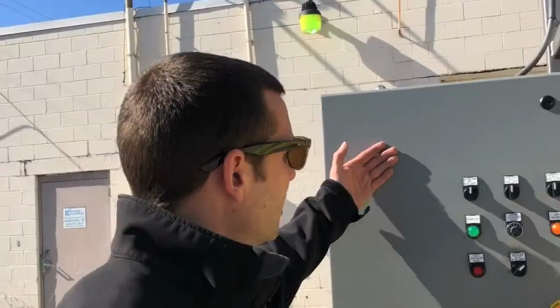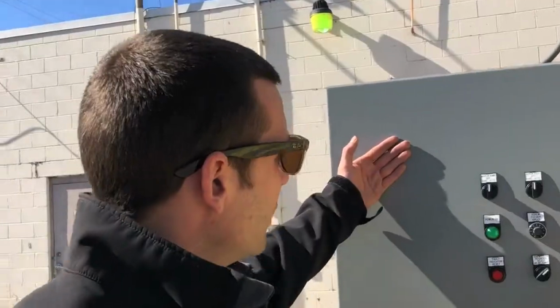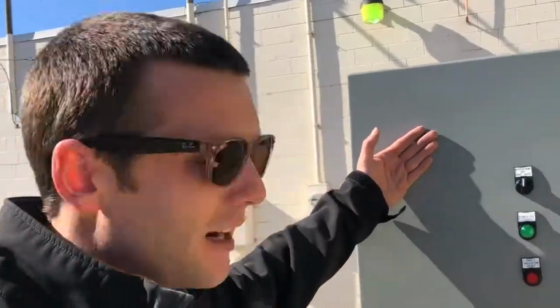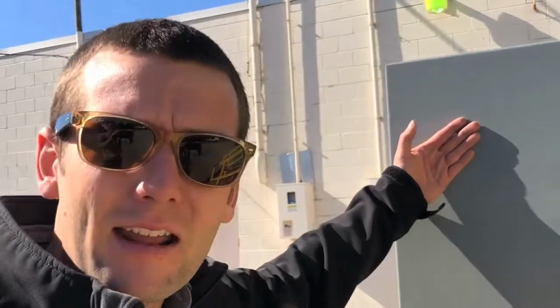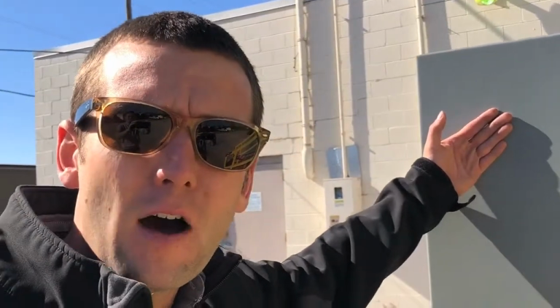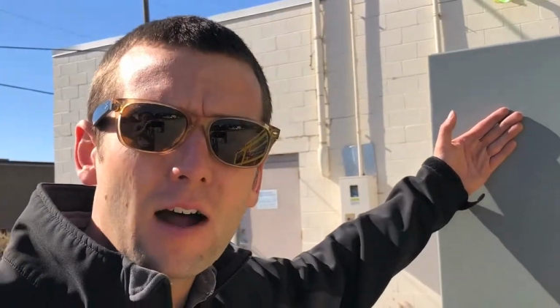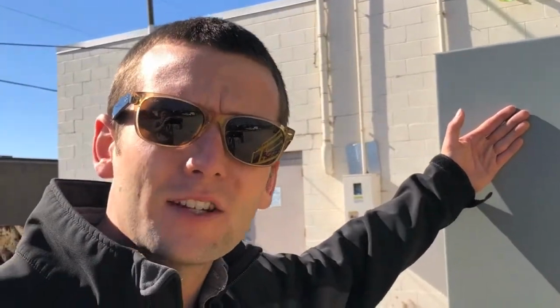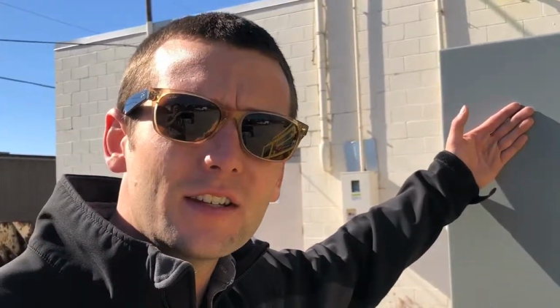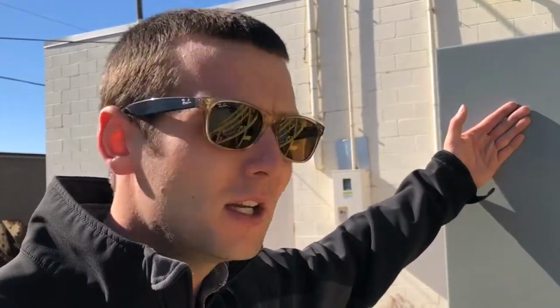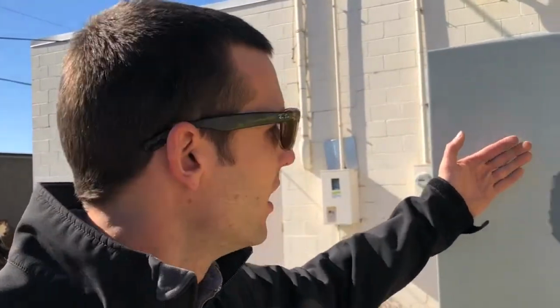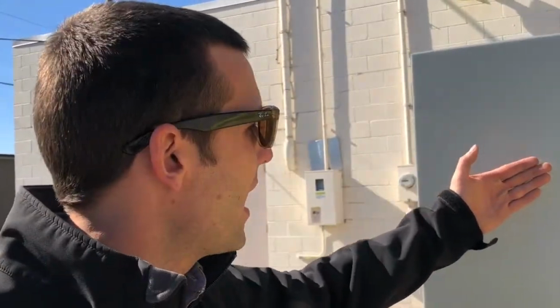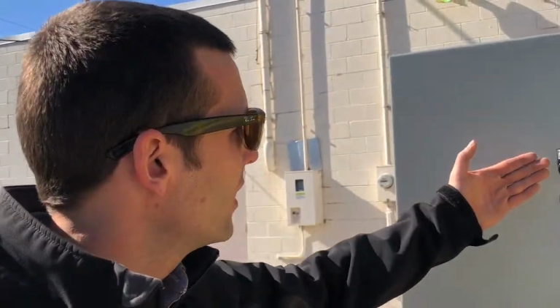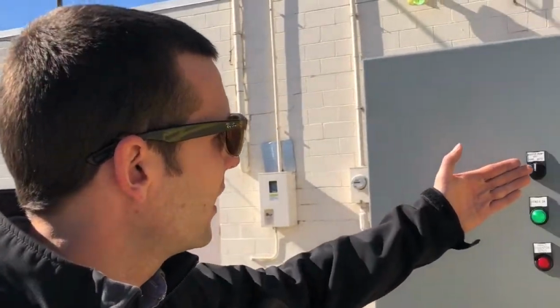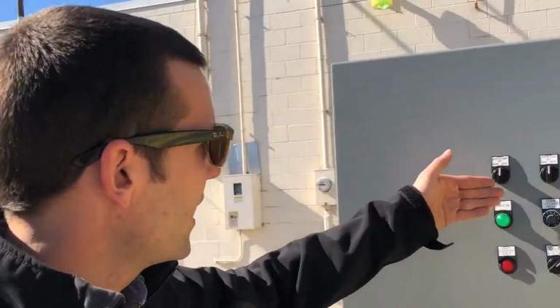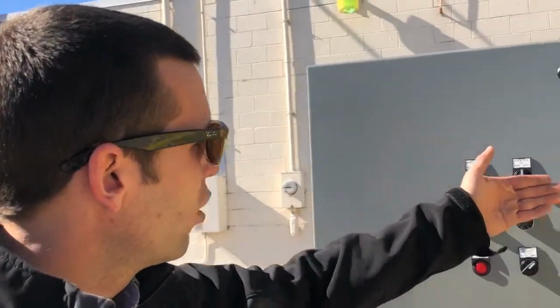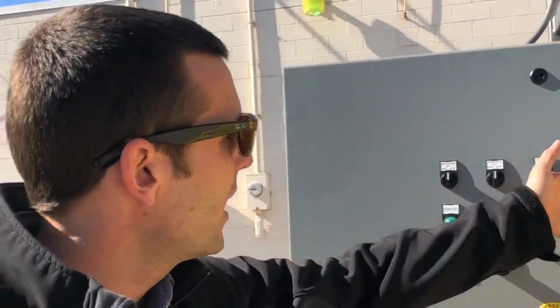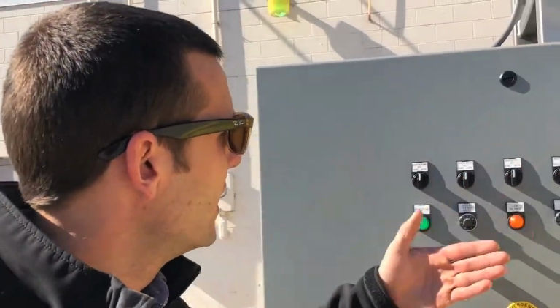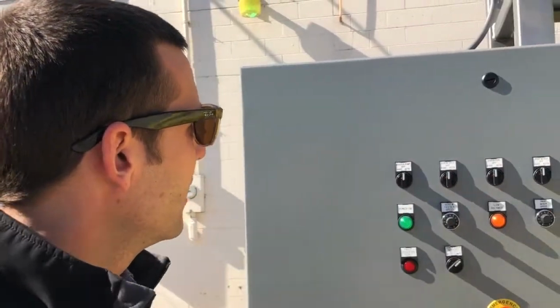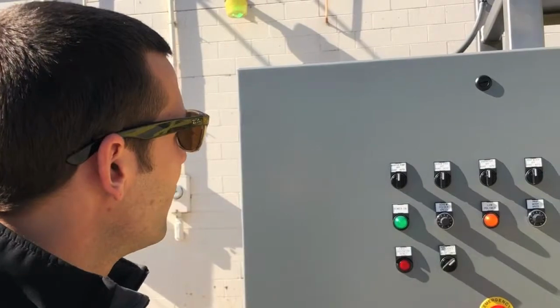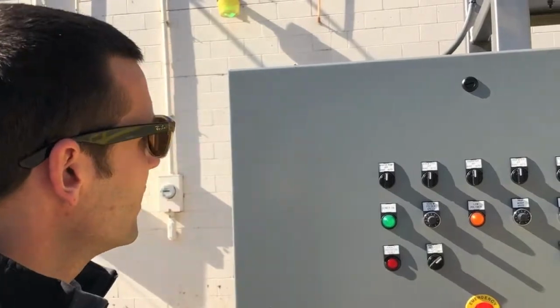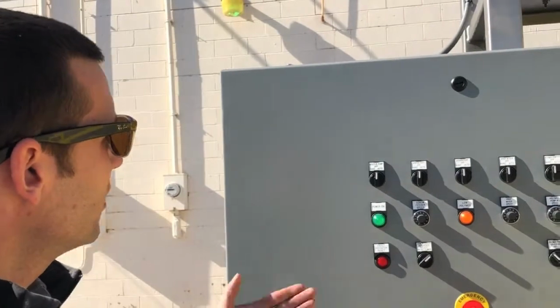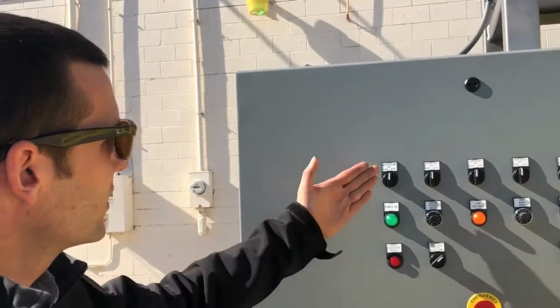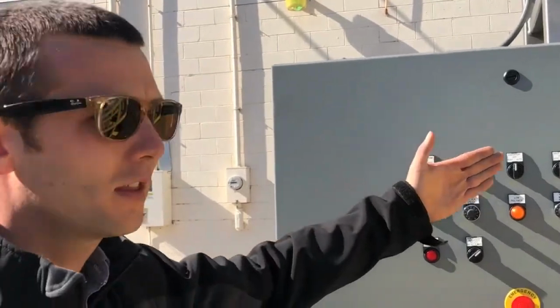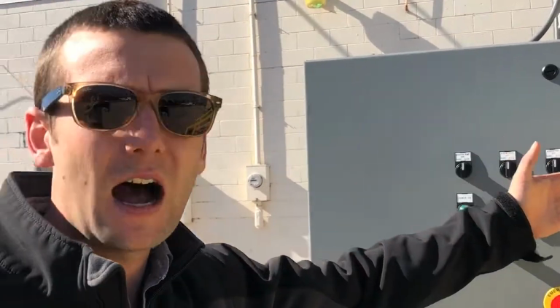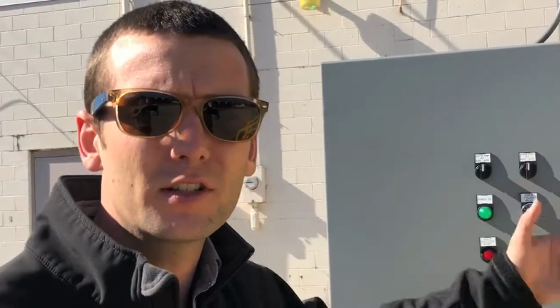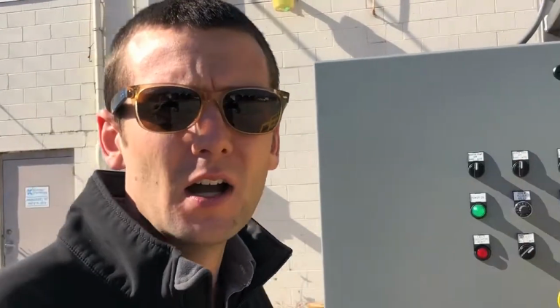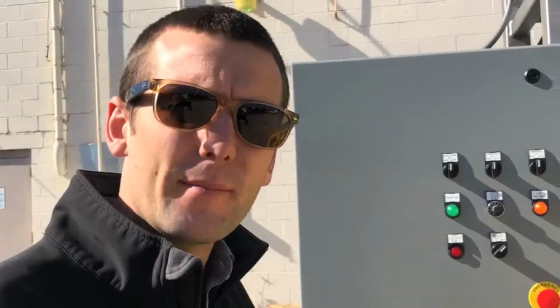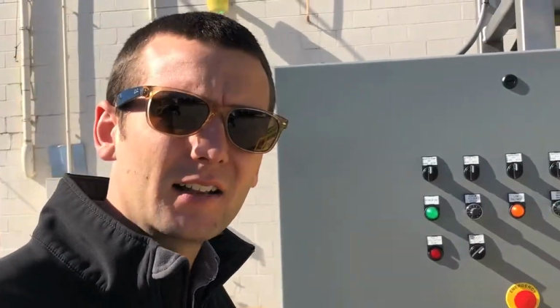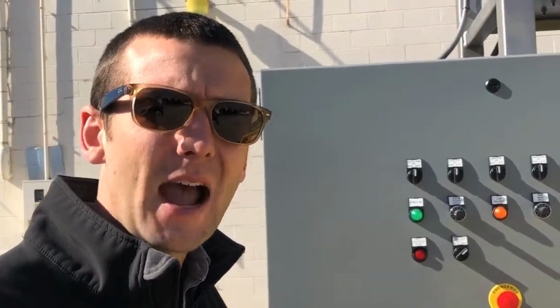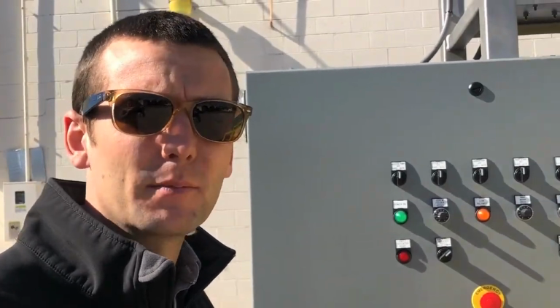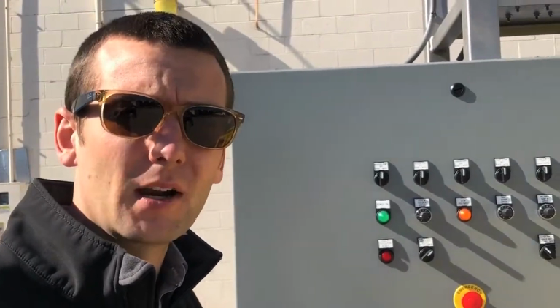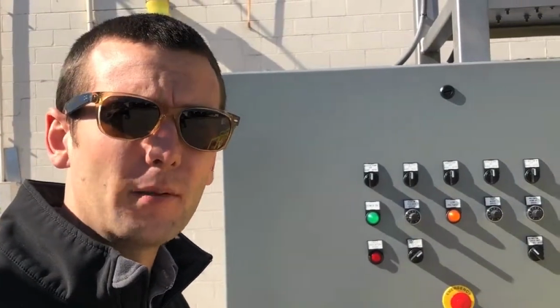We're using our handoff auto automation system here. The operator can manually override any of the components here, or set everything to auto to automatically batch and prepare polymer.